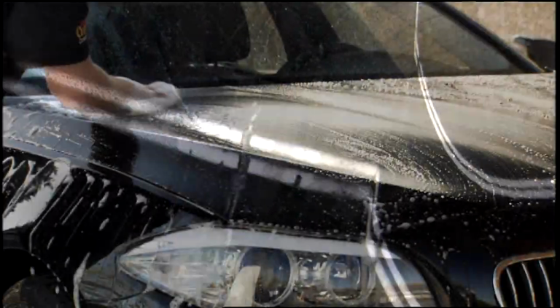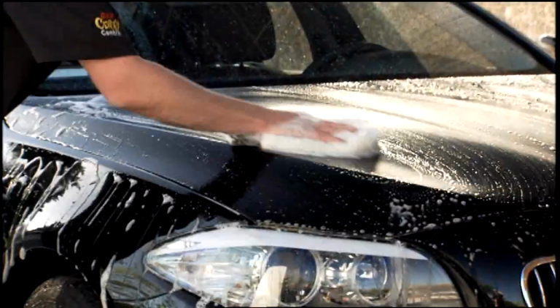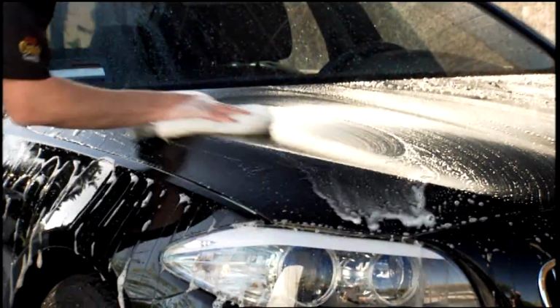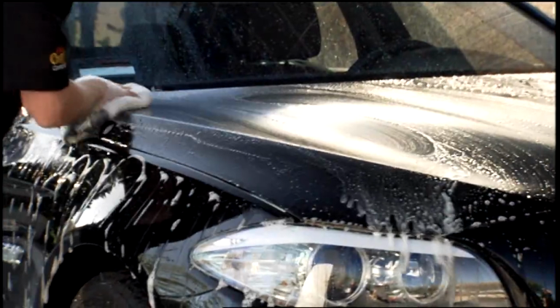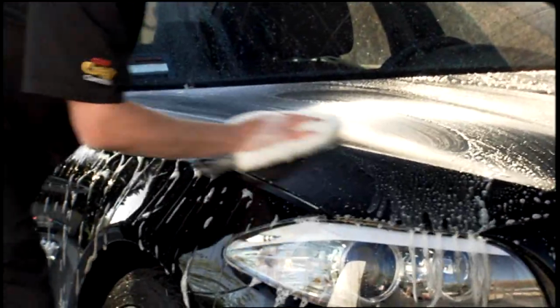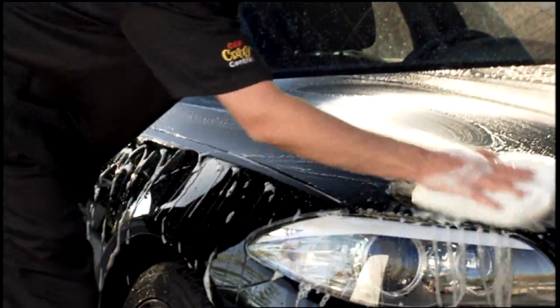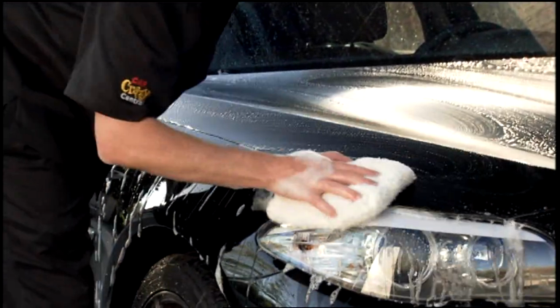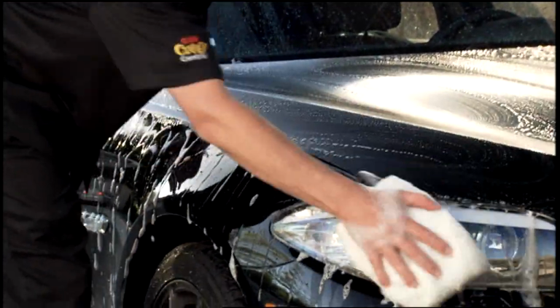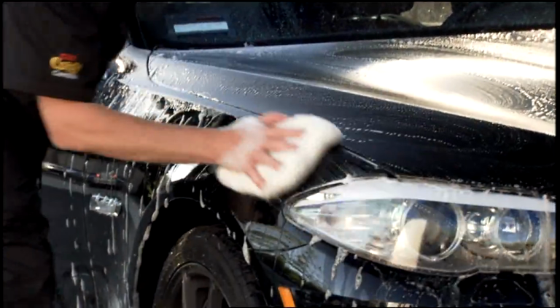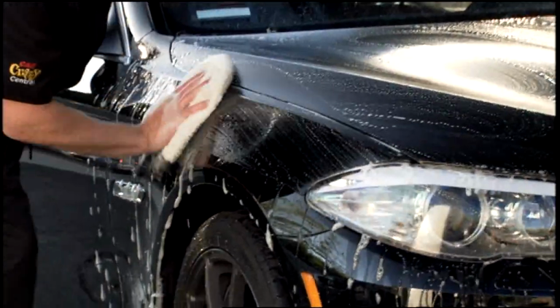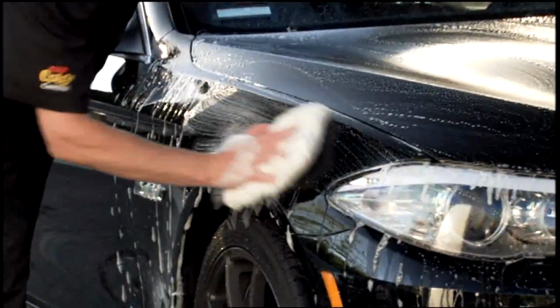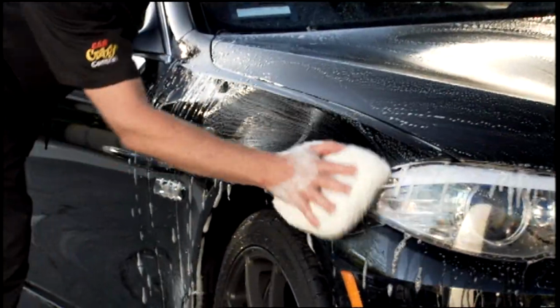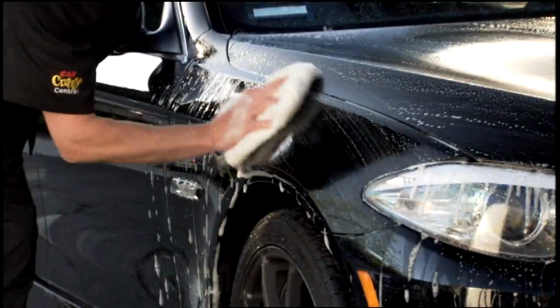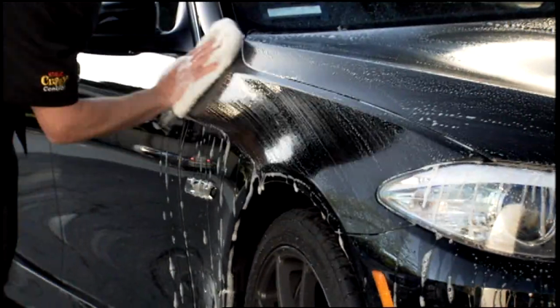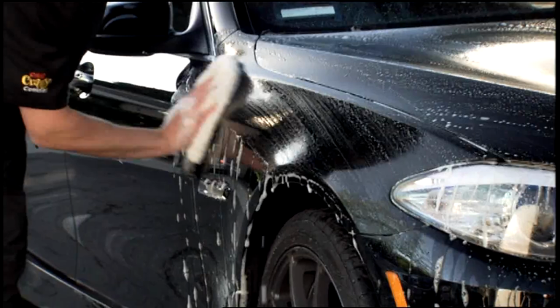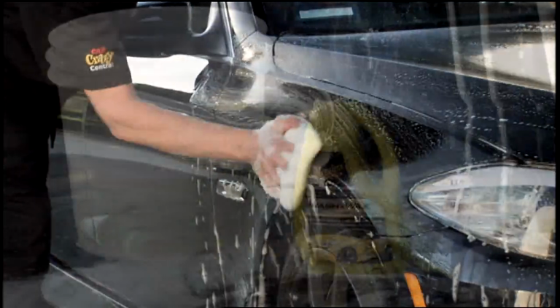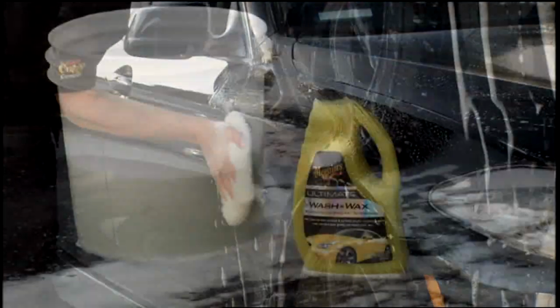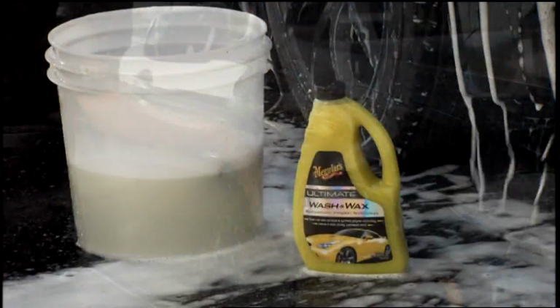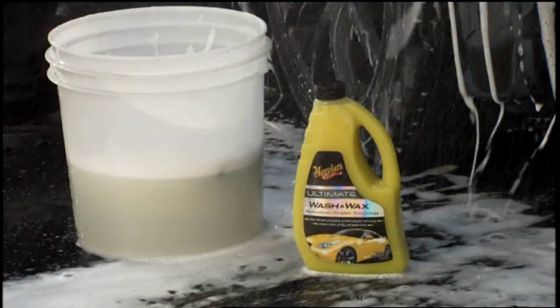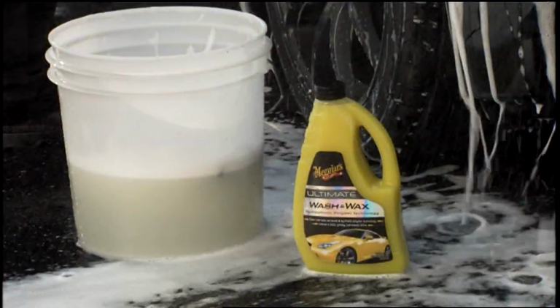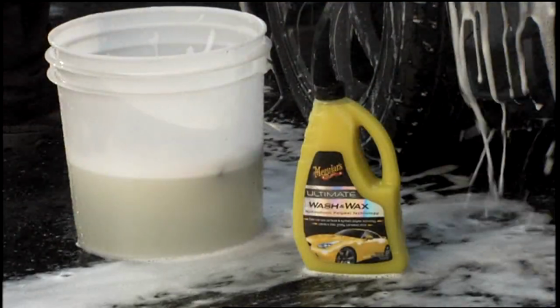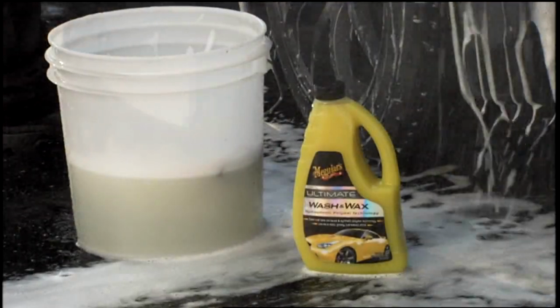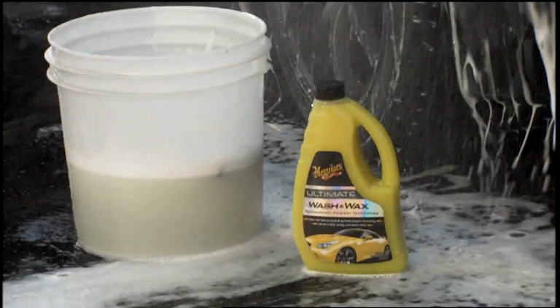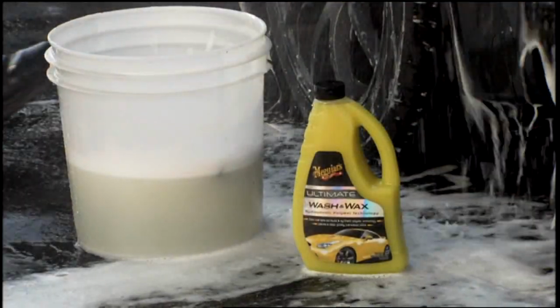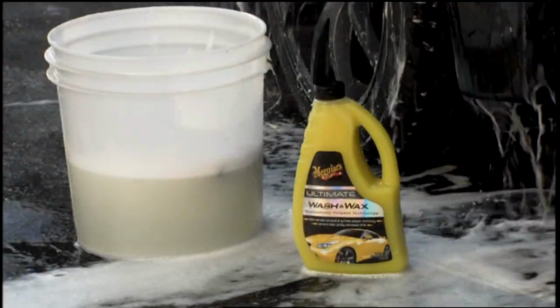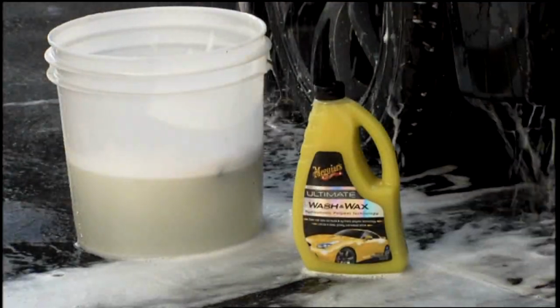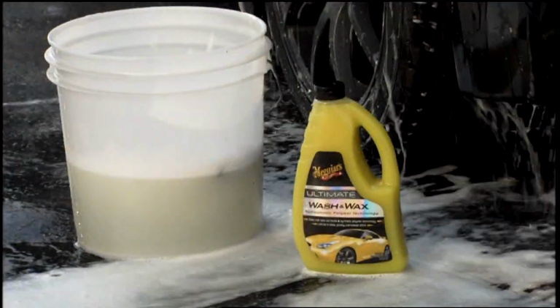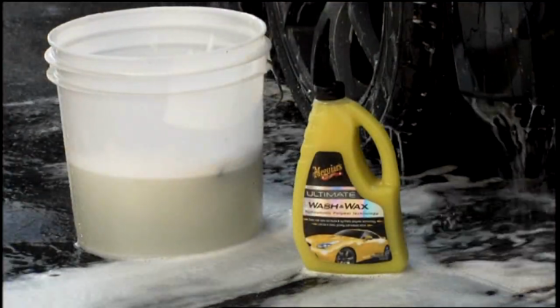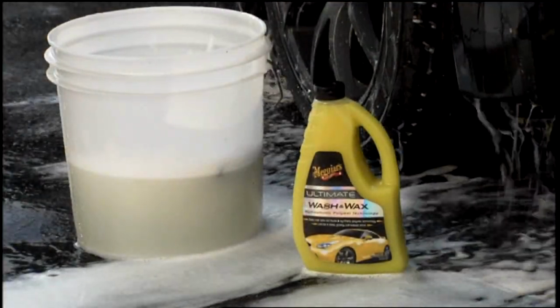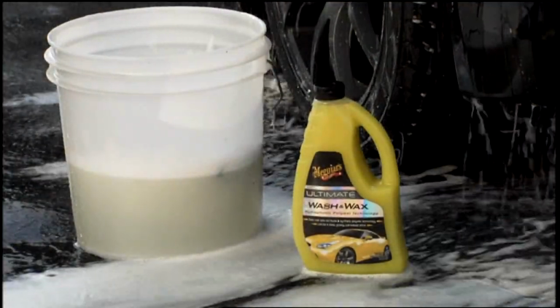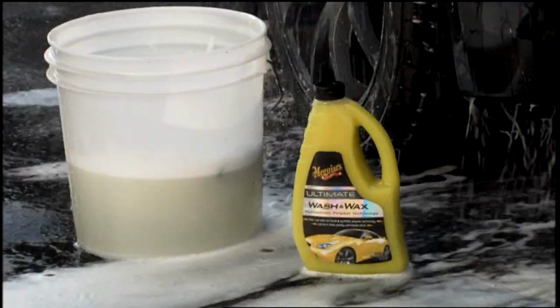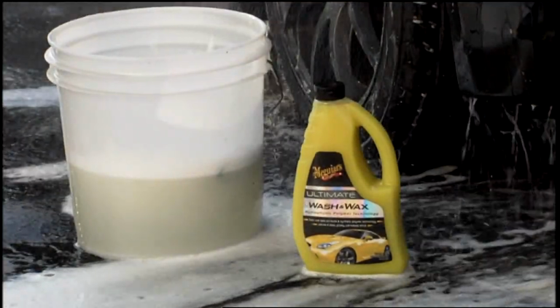To extend the life of Meguiar's Ultimate Liquid Wax, always use a wash designed specifically for car finishes like Meguiar's Ultimate Wash & Wax on a regular basis.